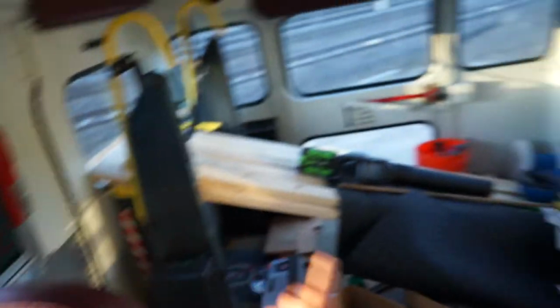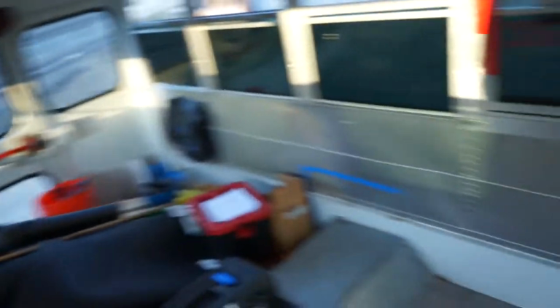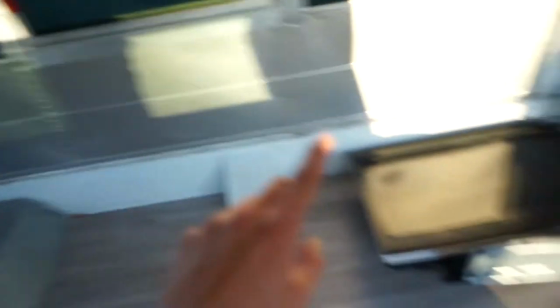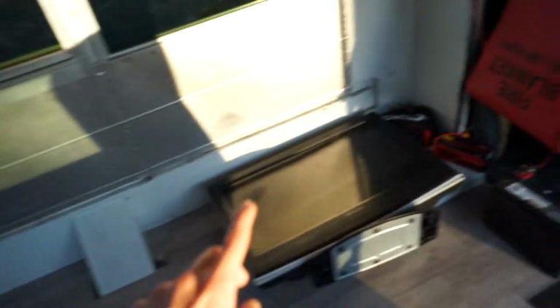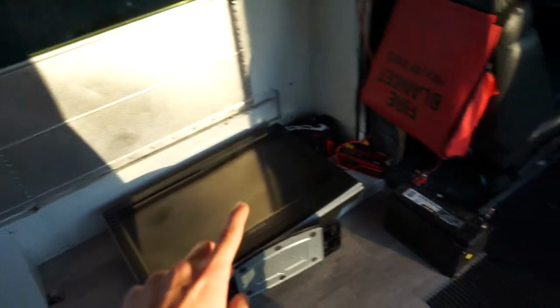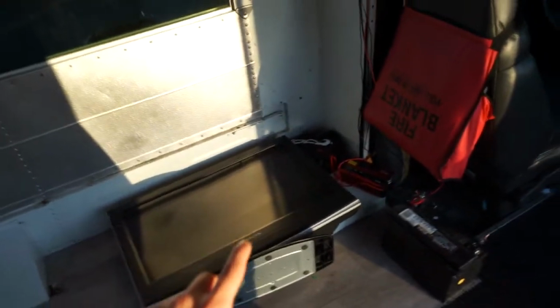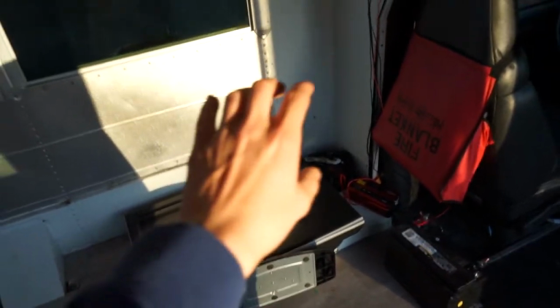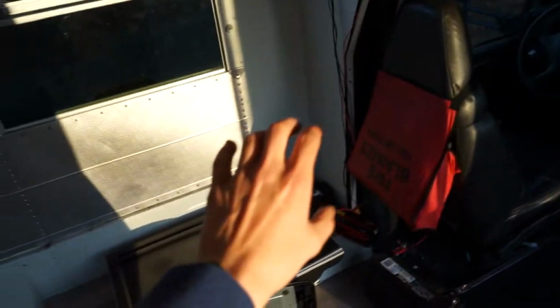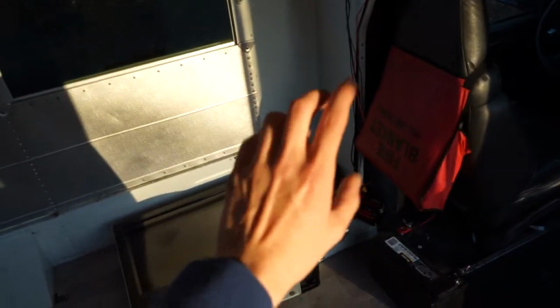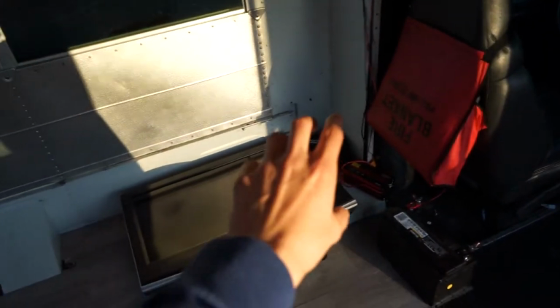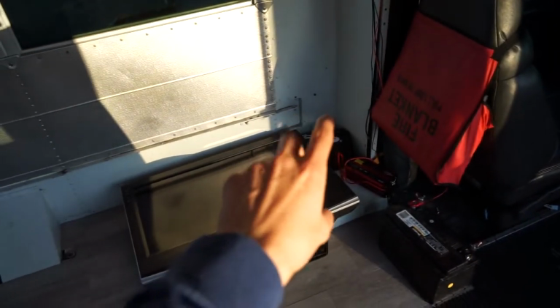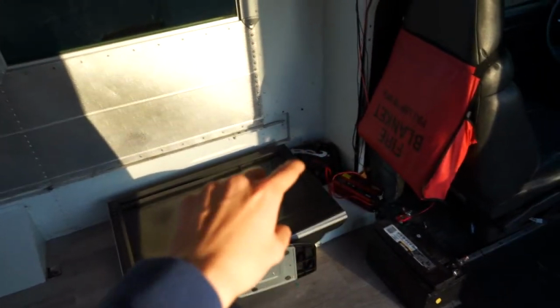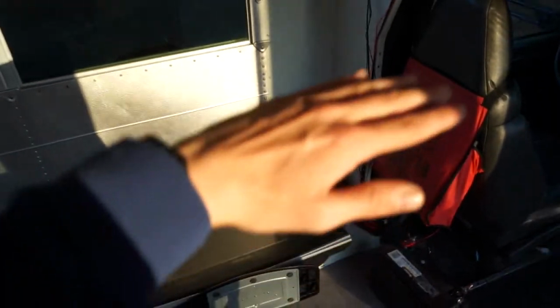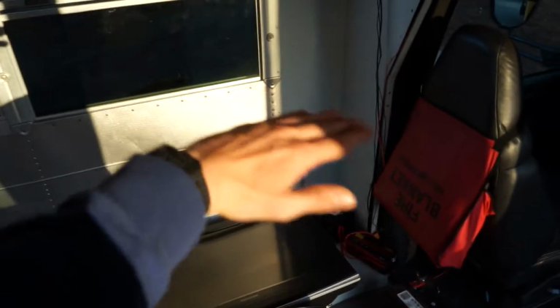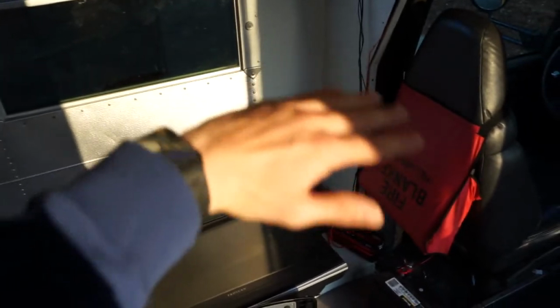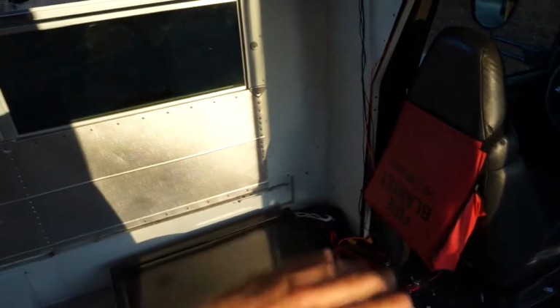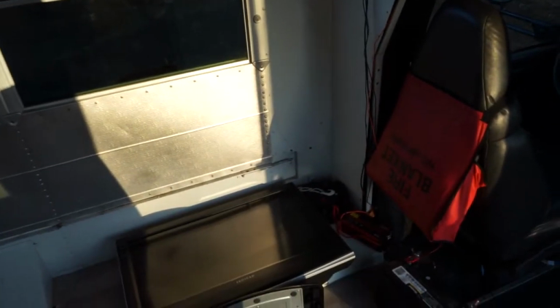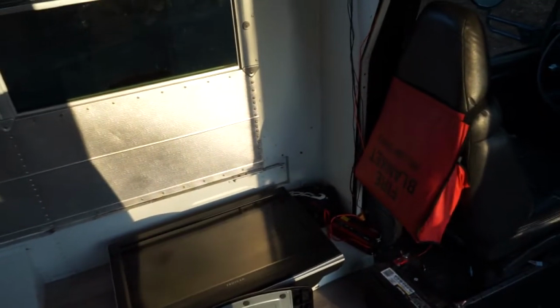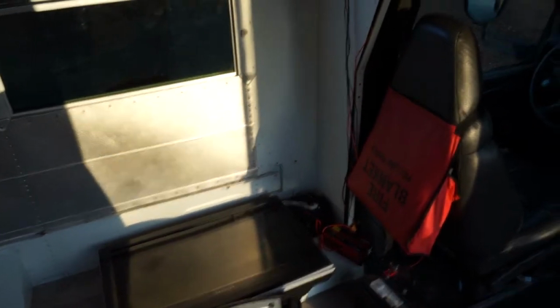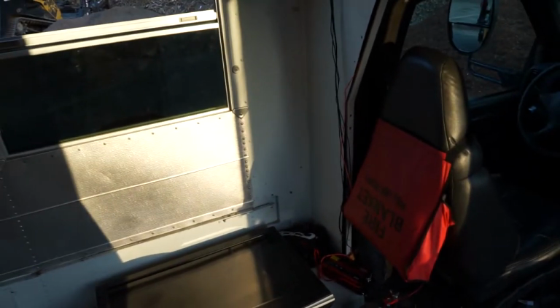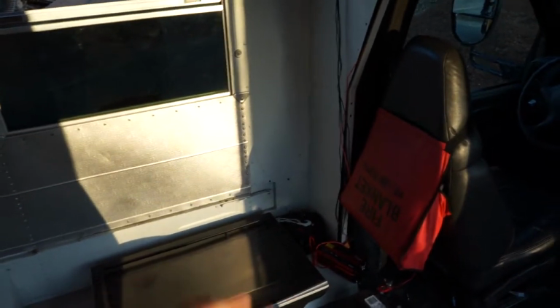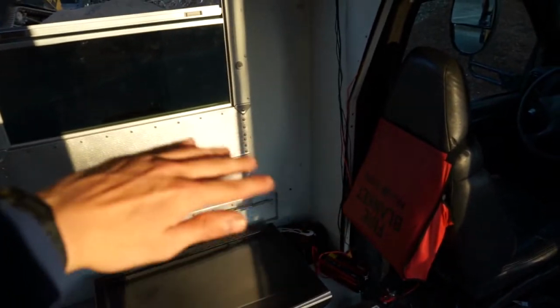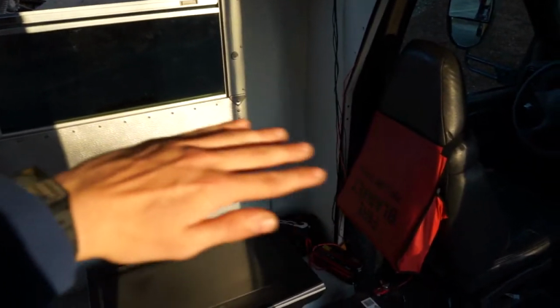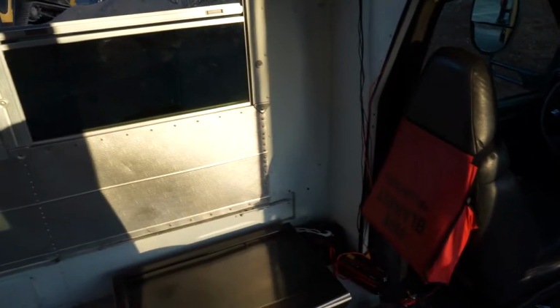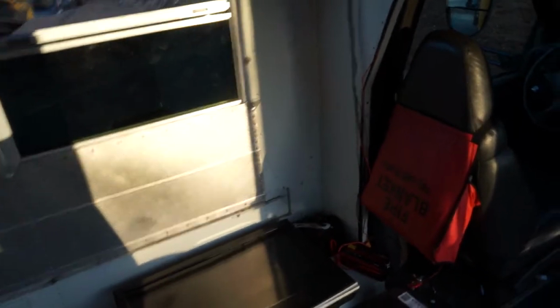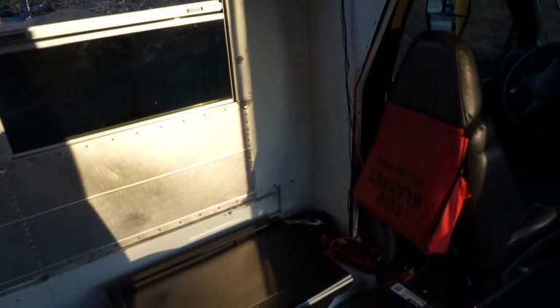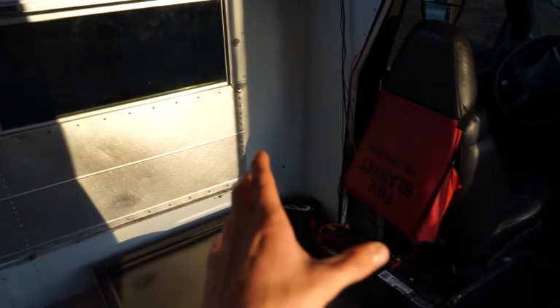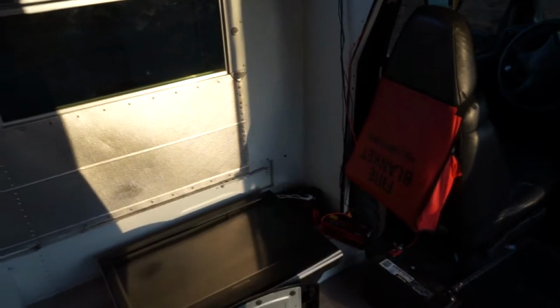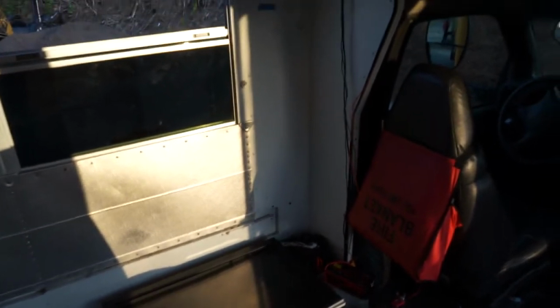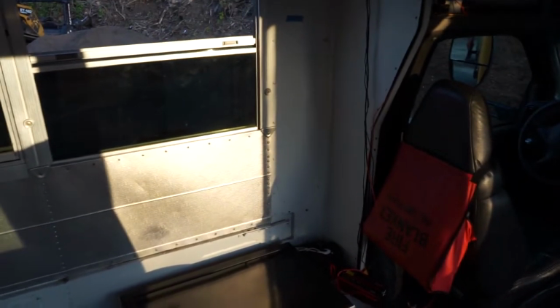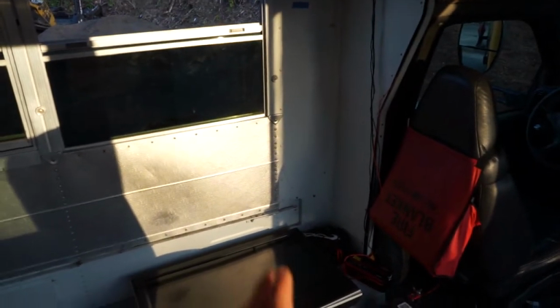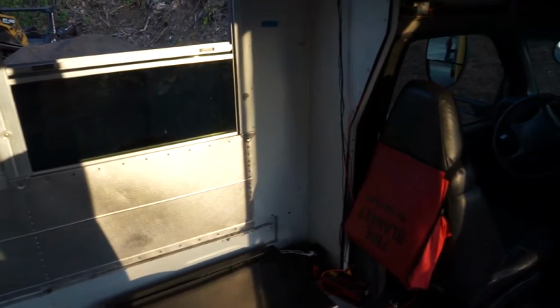On this side I'm thinking we have a mini fridge there and some sort of counter on top. That'll give us some counter space and a place to store drinks or cold items.